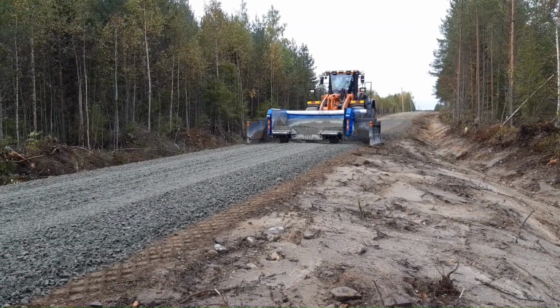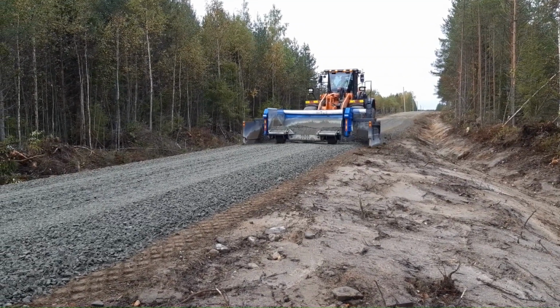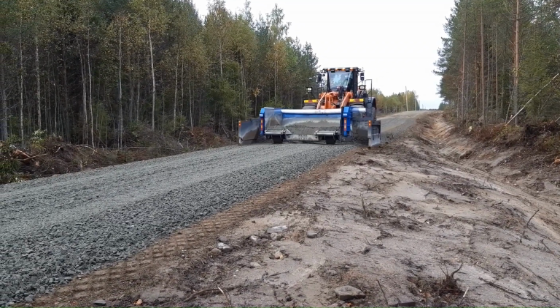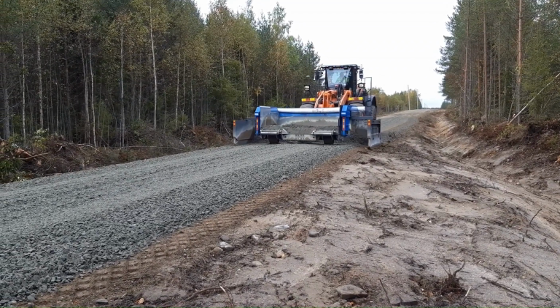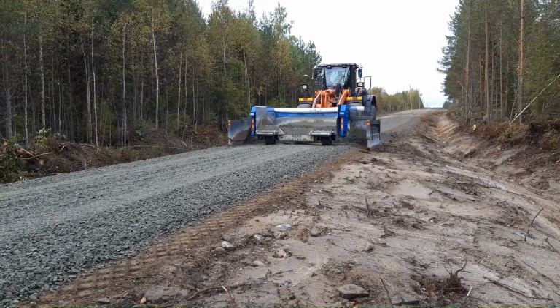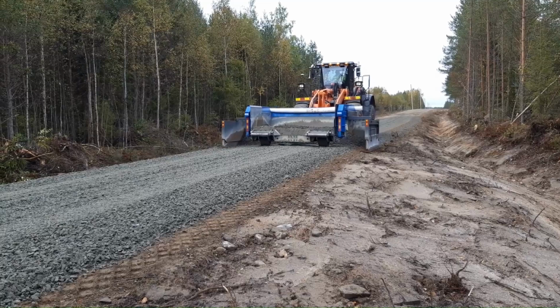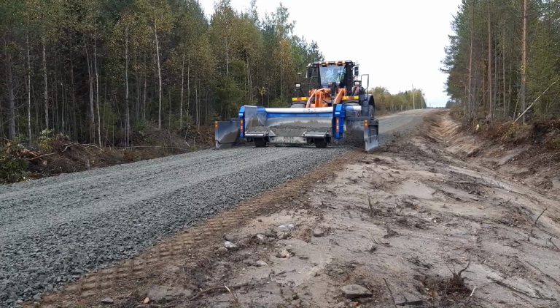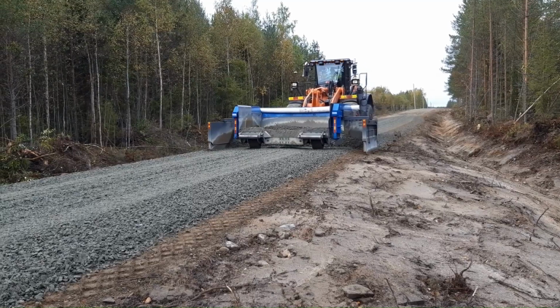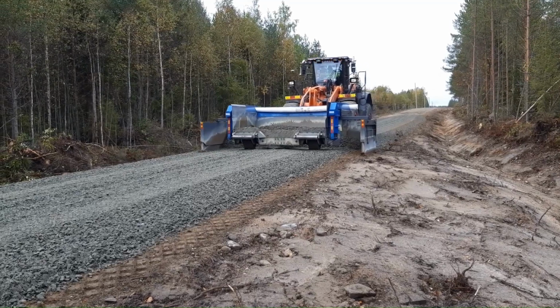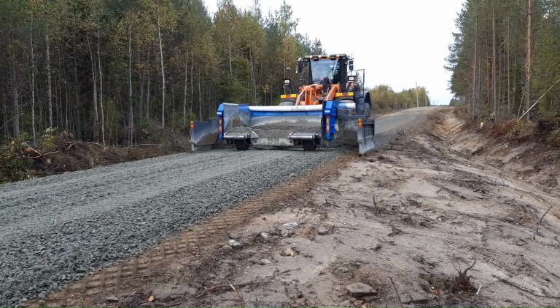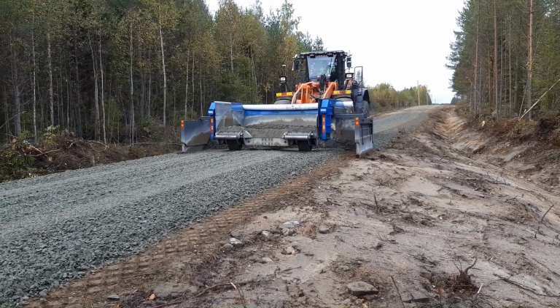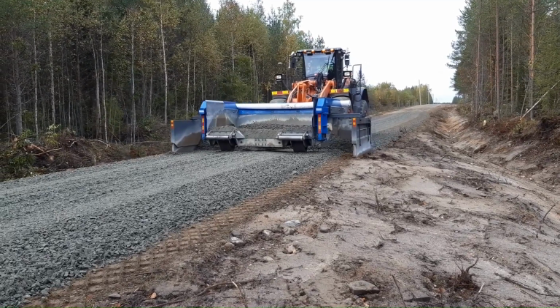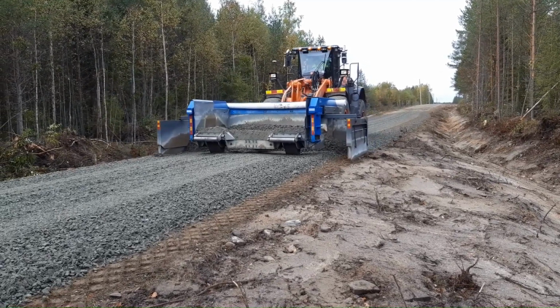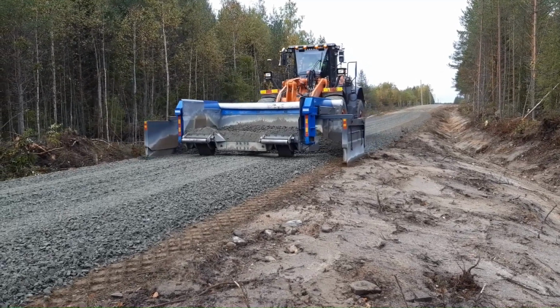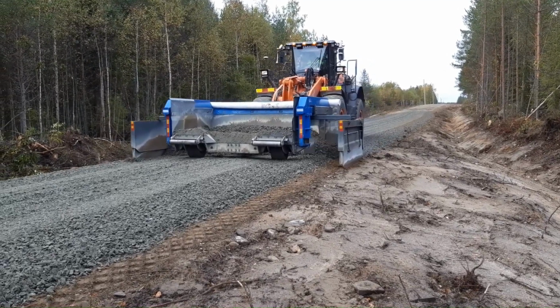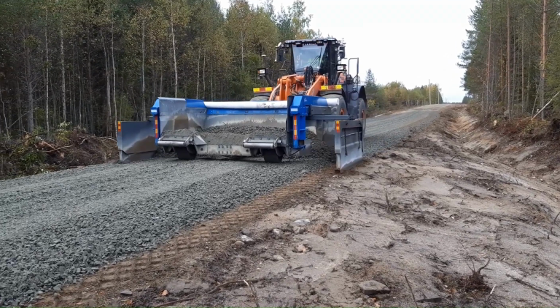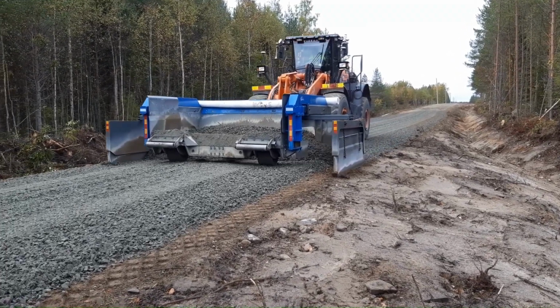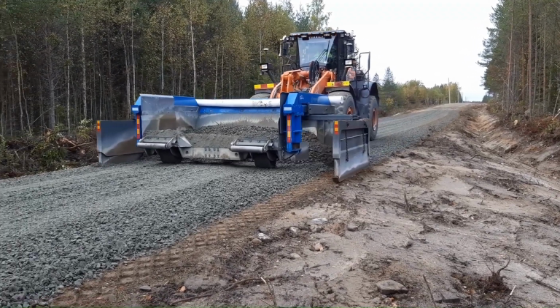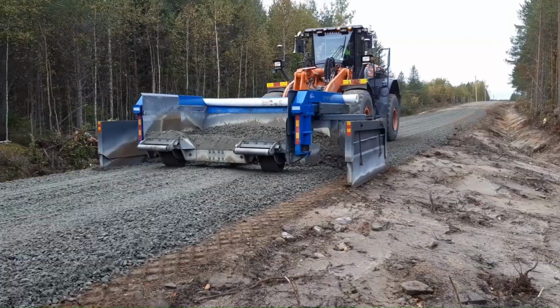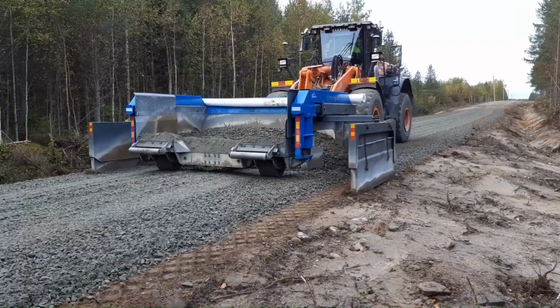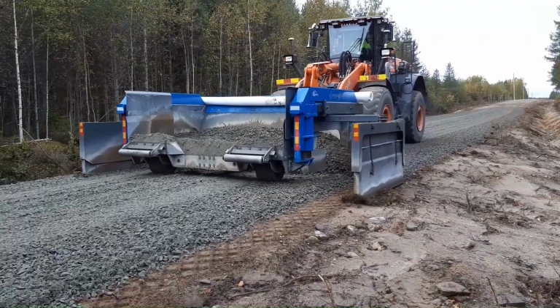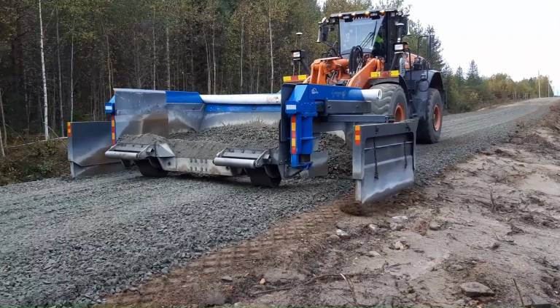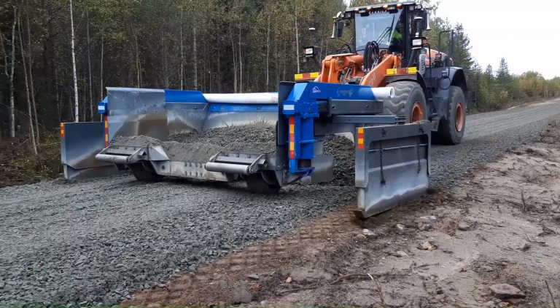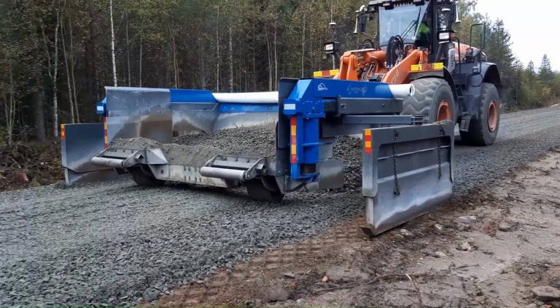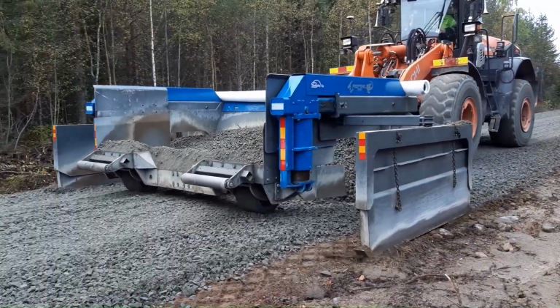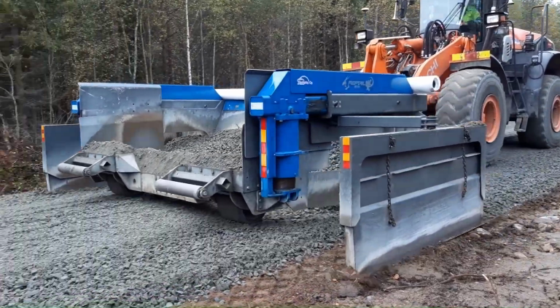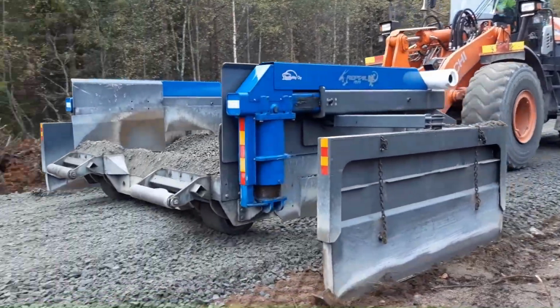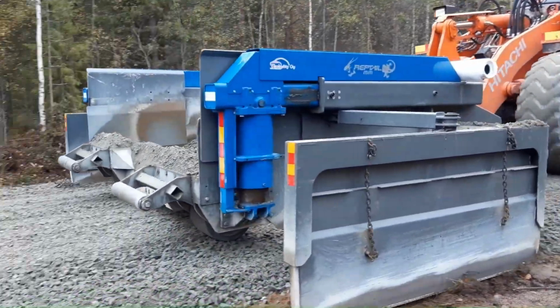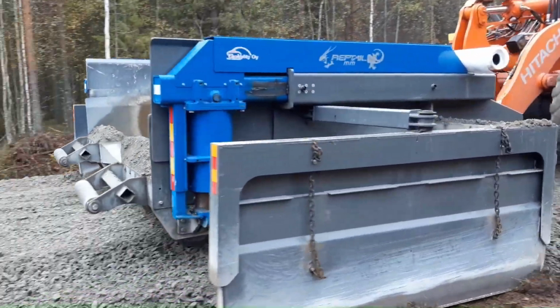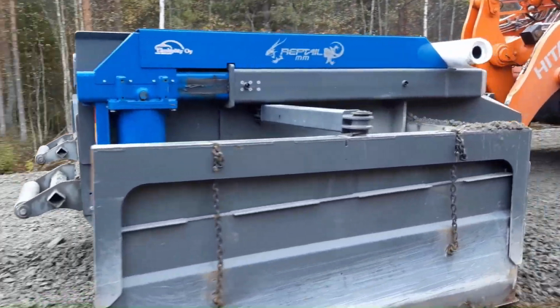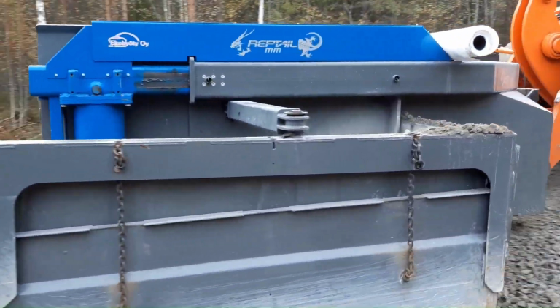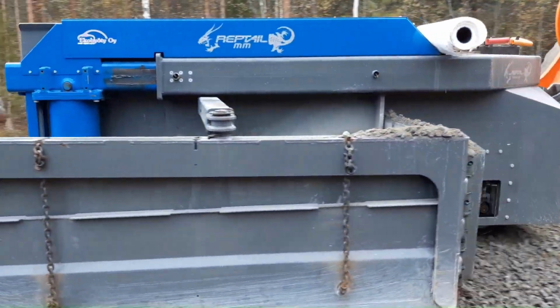The machine can be equipped with many options like tooth blades for opening harder surfaces, 3D machine control systems for automatic leveling, and double wheels for softer areas.